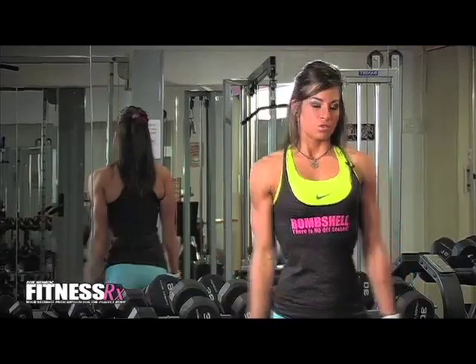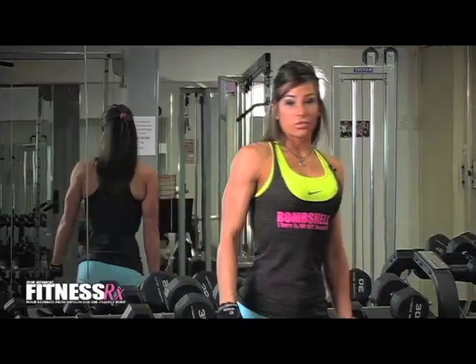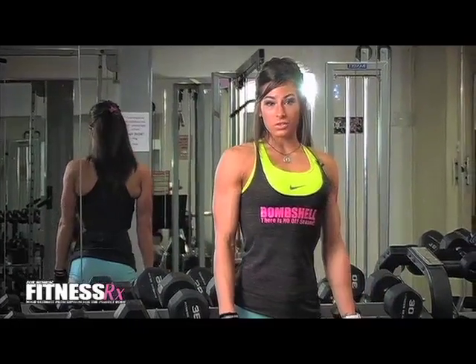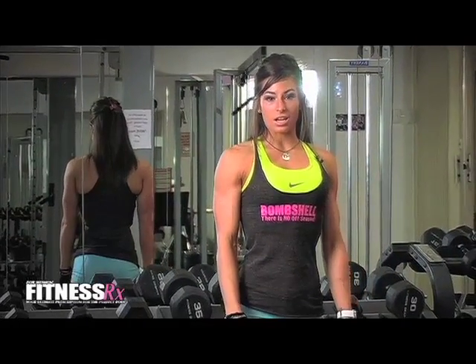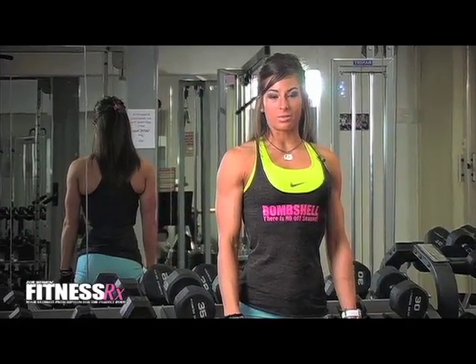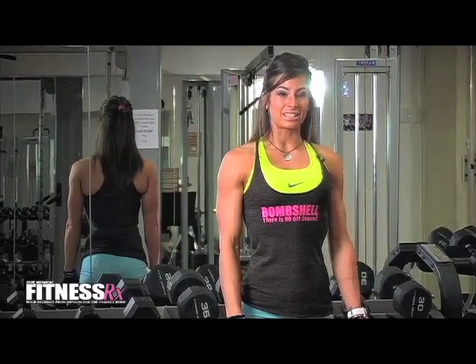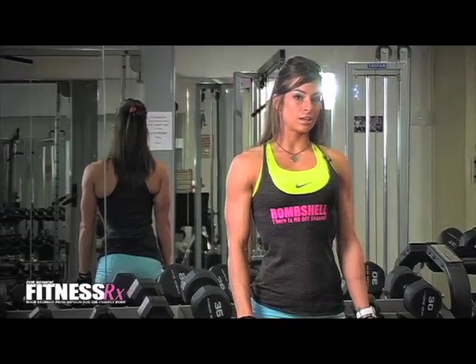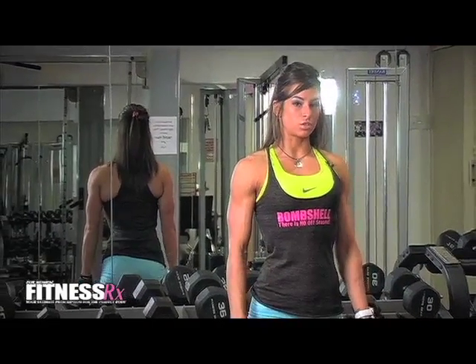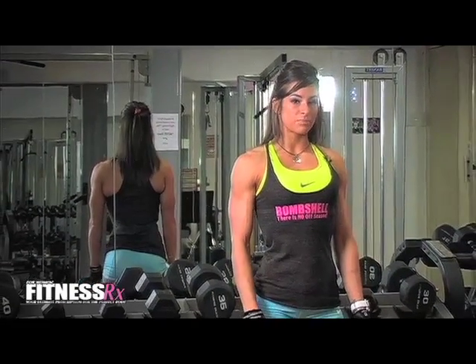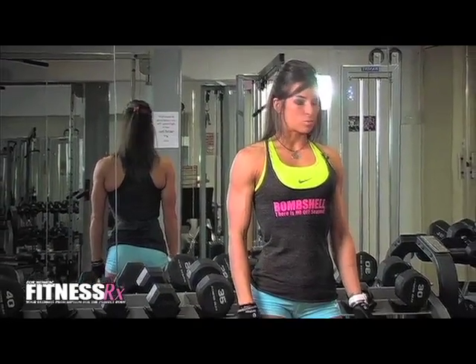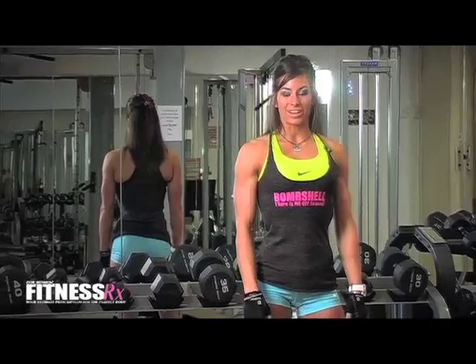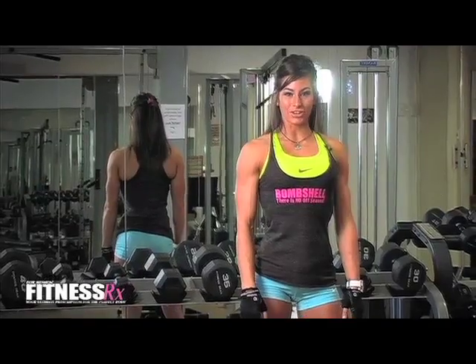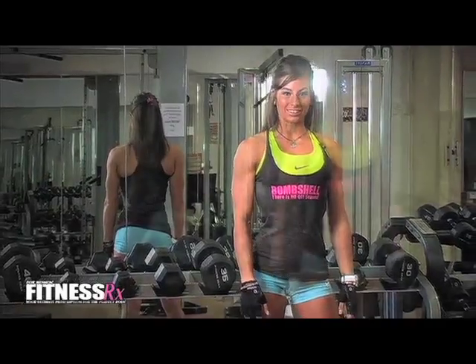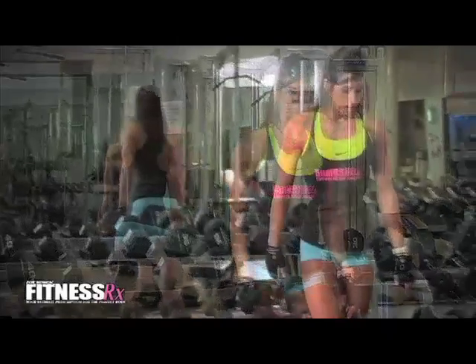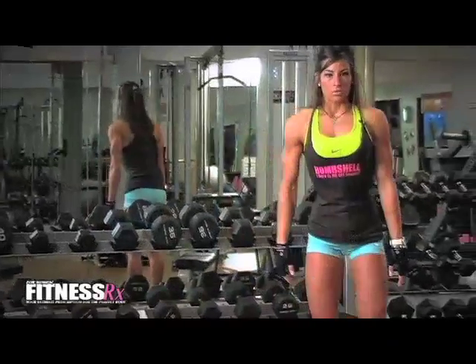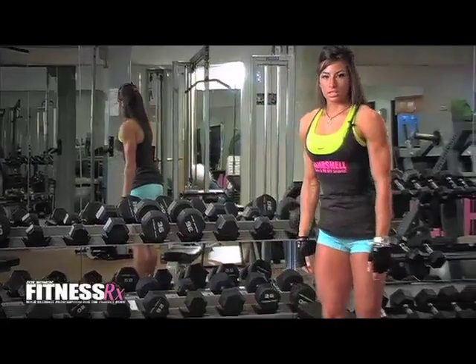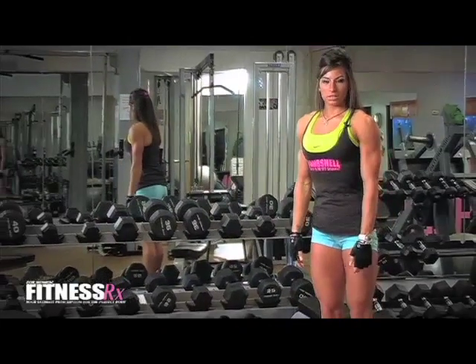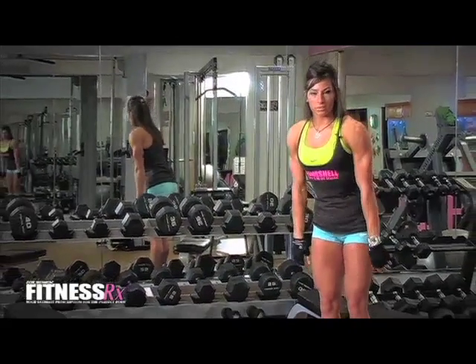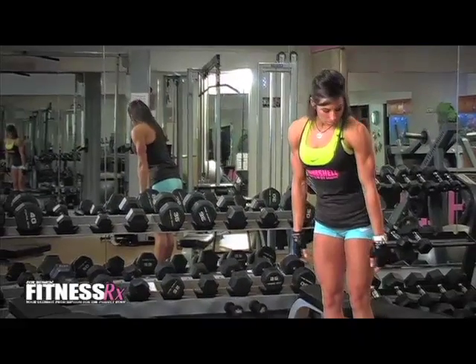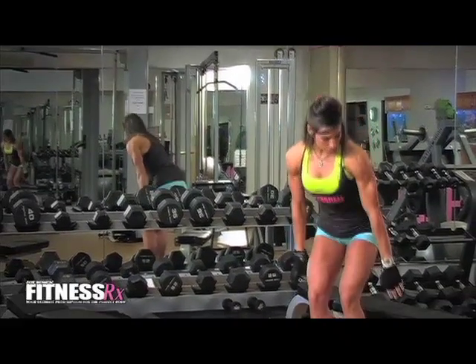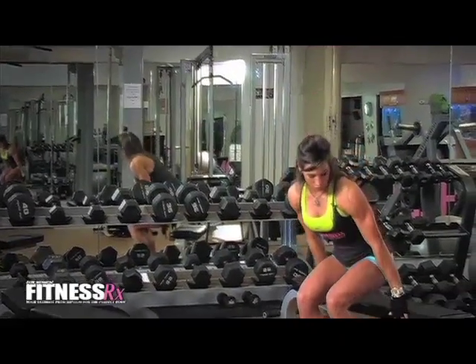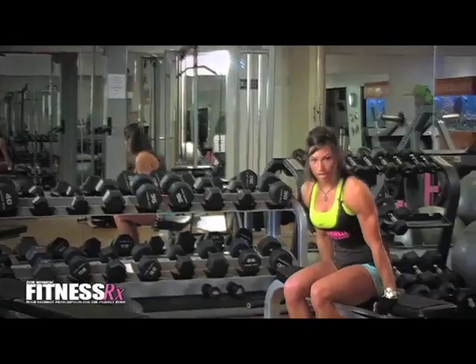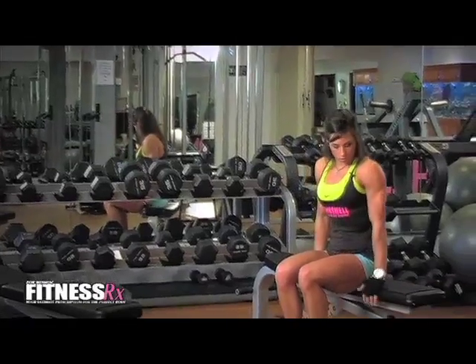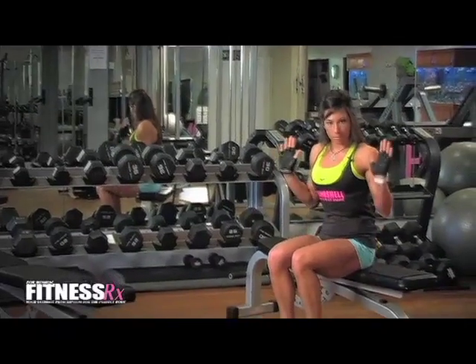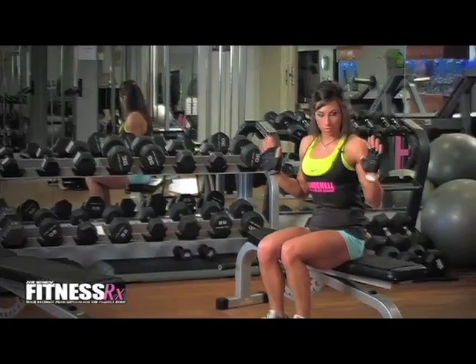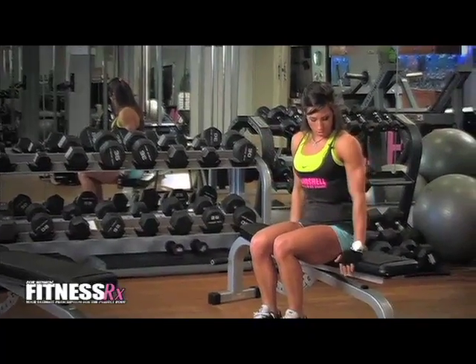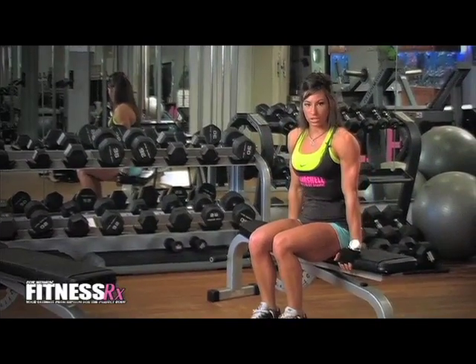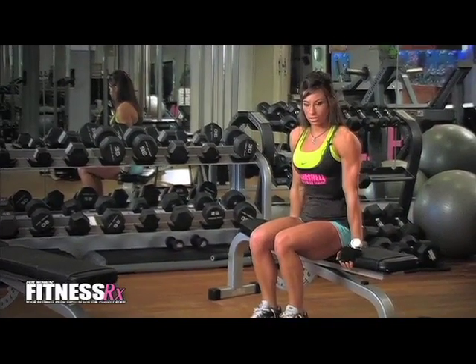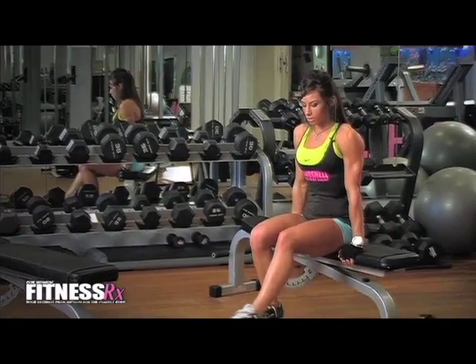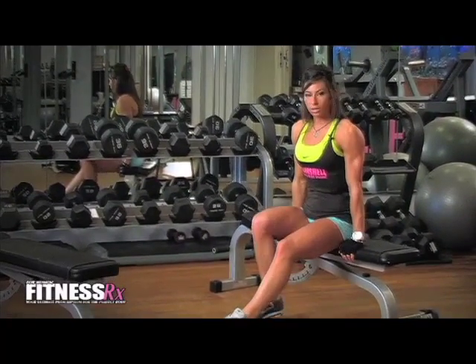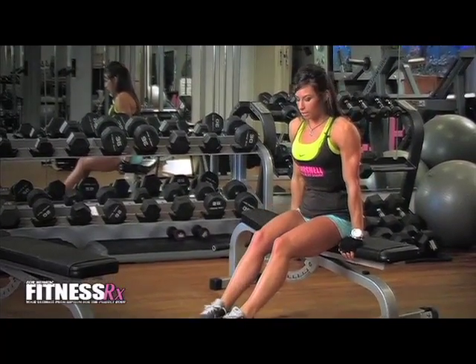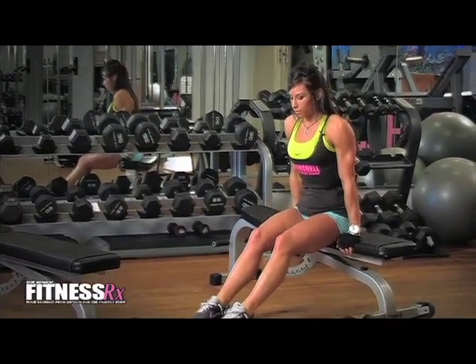The first exercise is going to be a seated bench dip, so we'll go ahead and get started. For the seated bench dips, you're just going to have your palms on the edge of the bench. You'll walk your feet out in front of you.